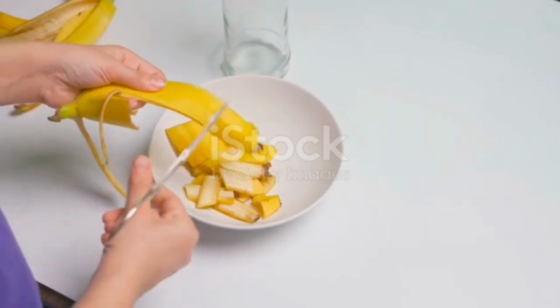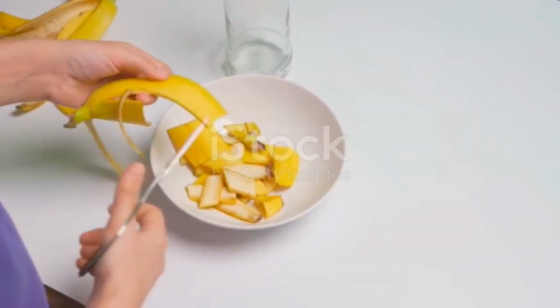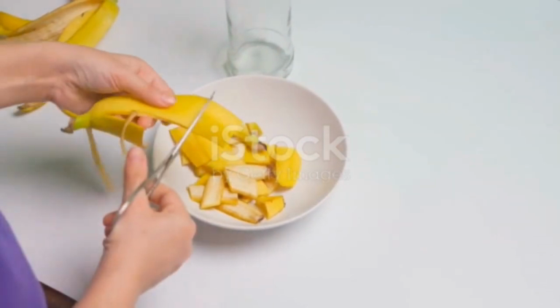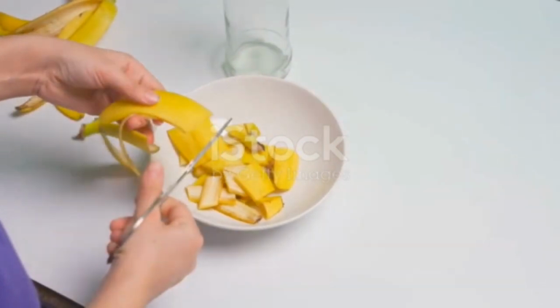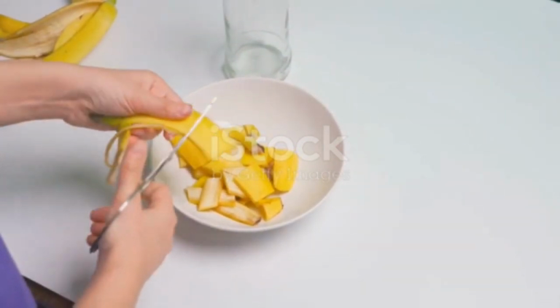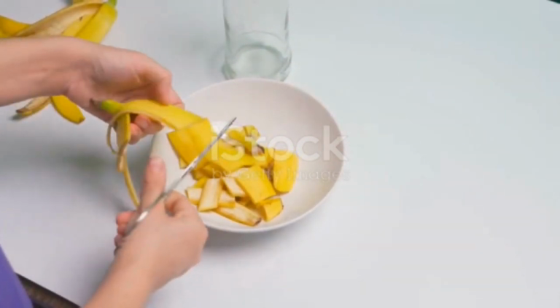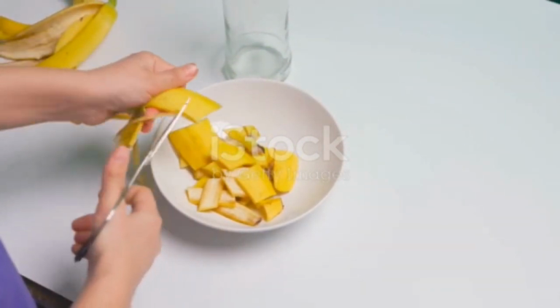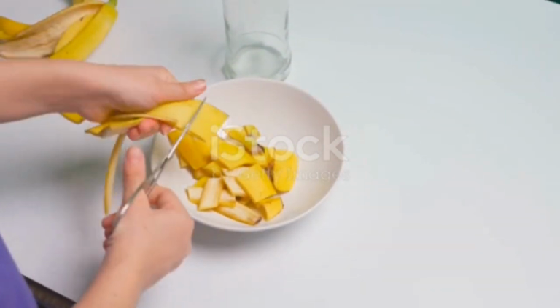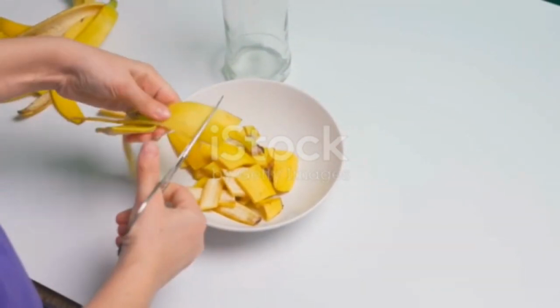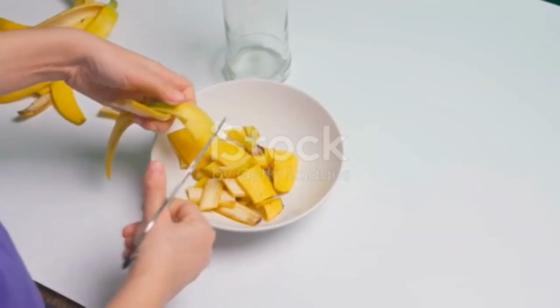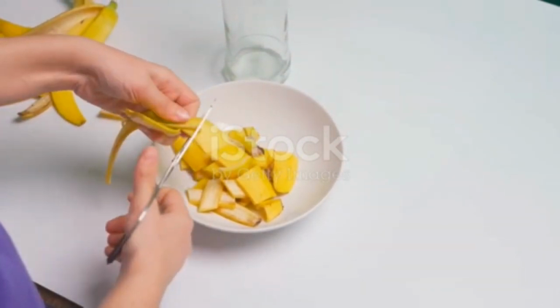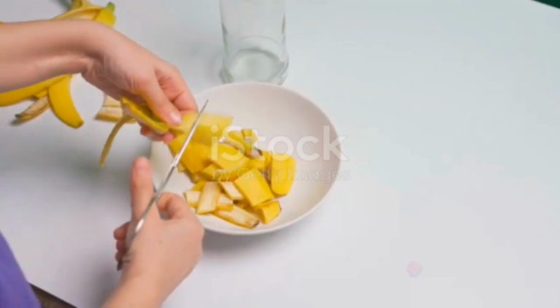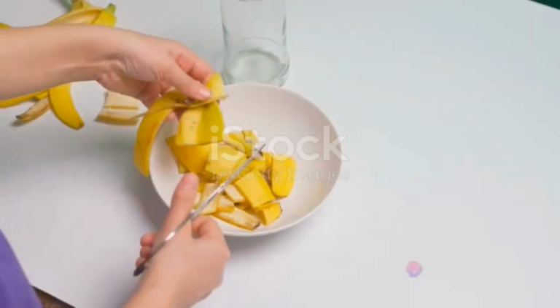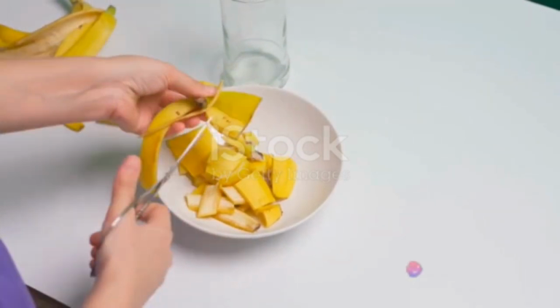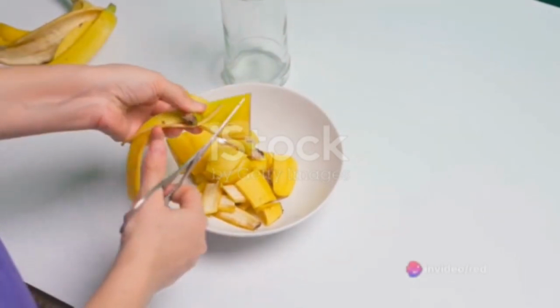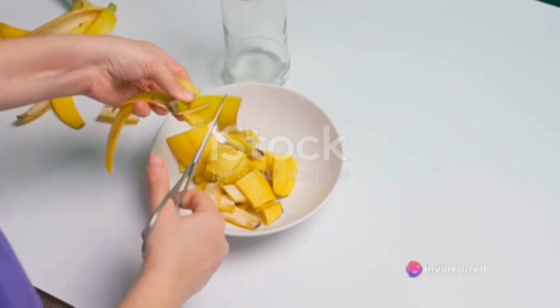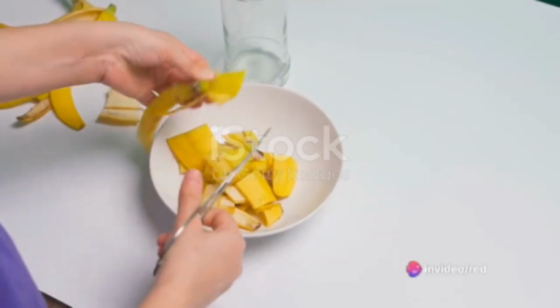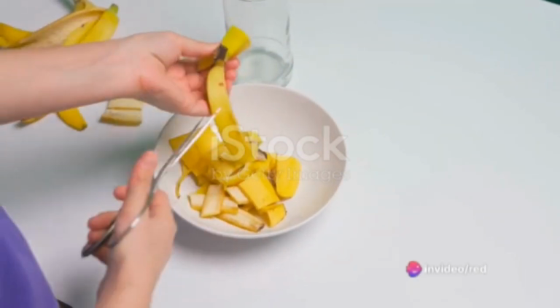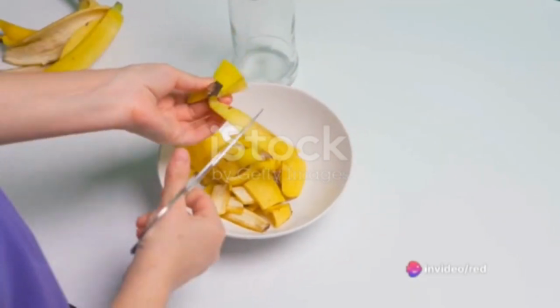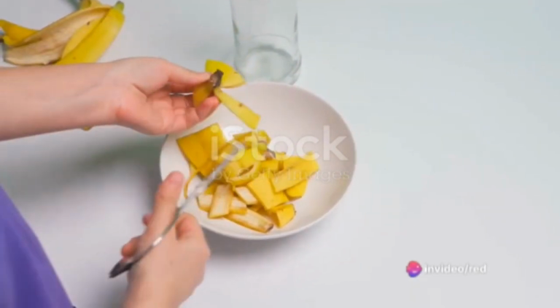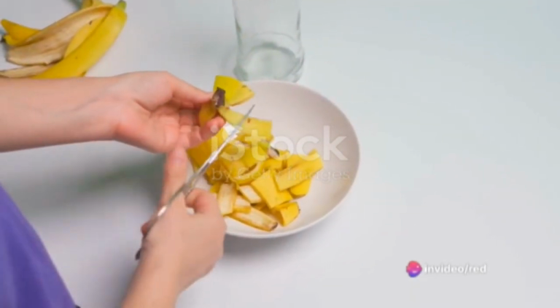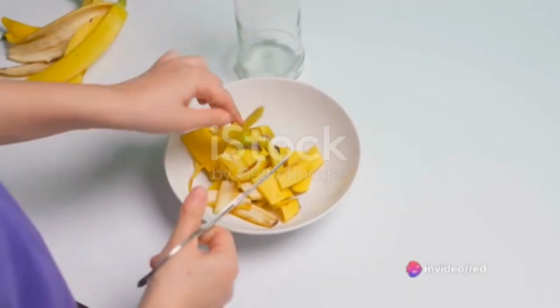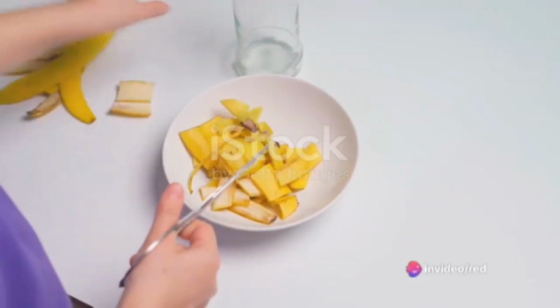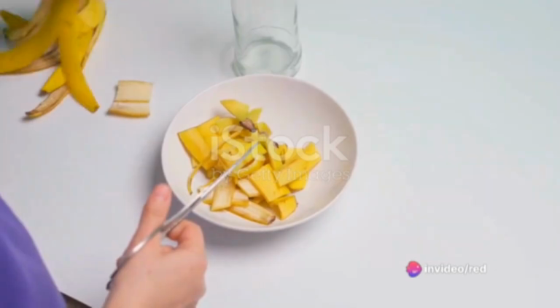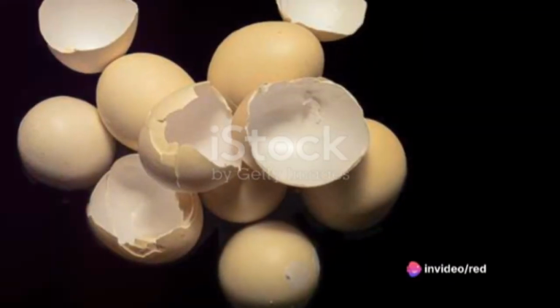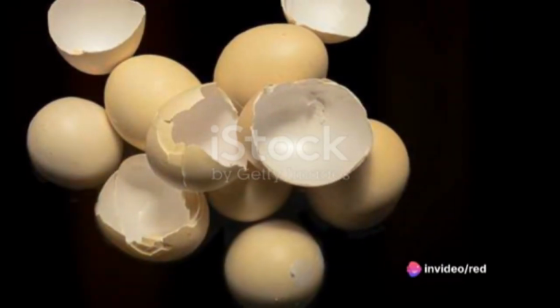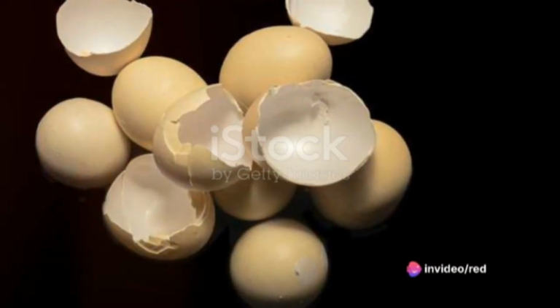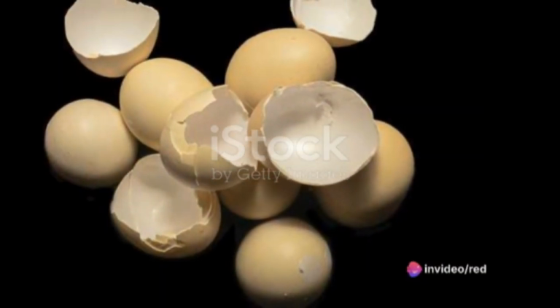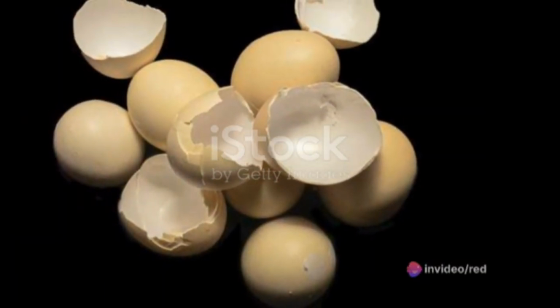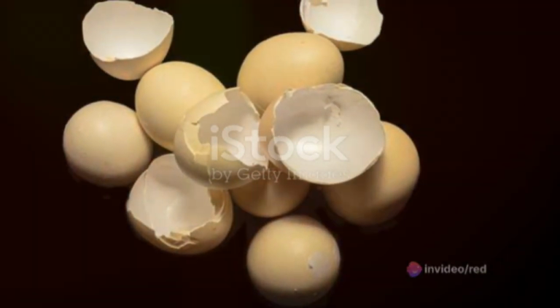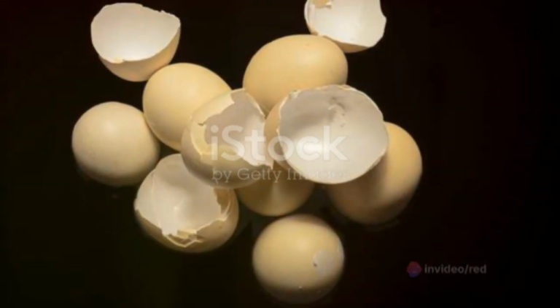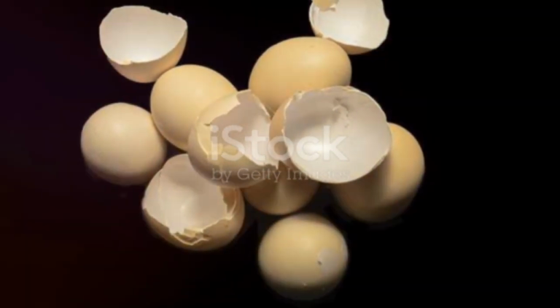Step 2: Prepare the banana peels. You'll want to chop them into small pieces, making them easier to break down. This step ensures that the nutrients are readily available for your orchids to absorb.